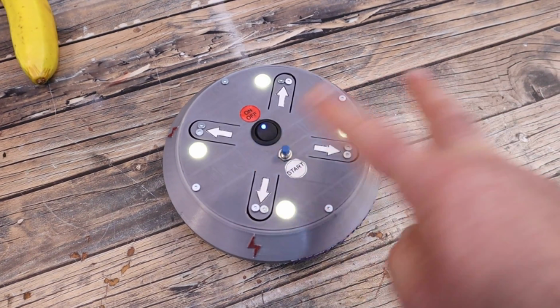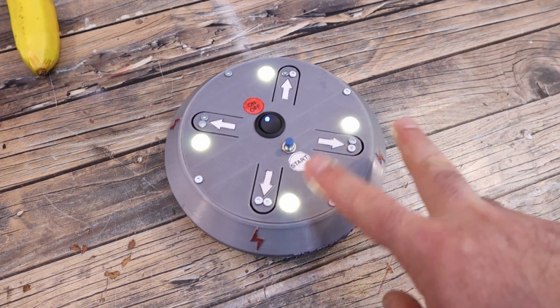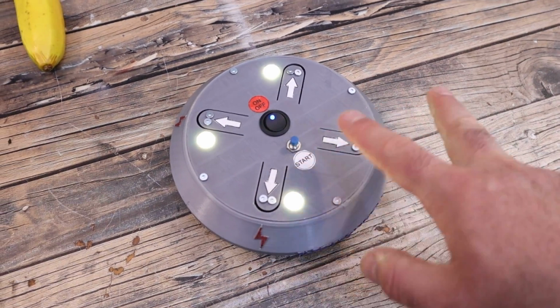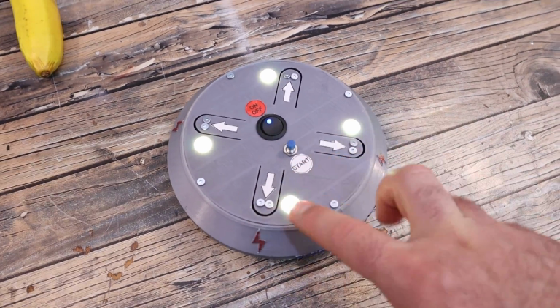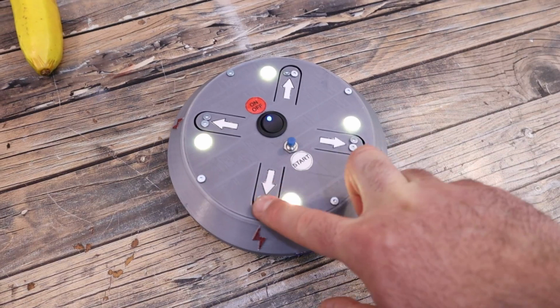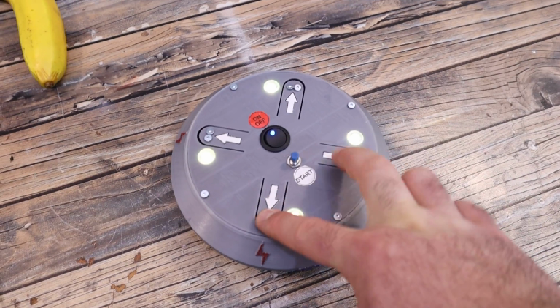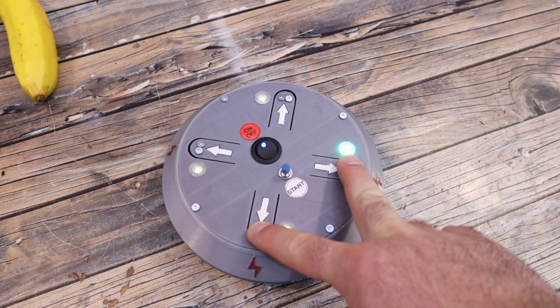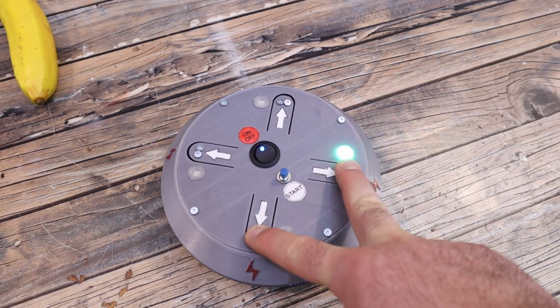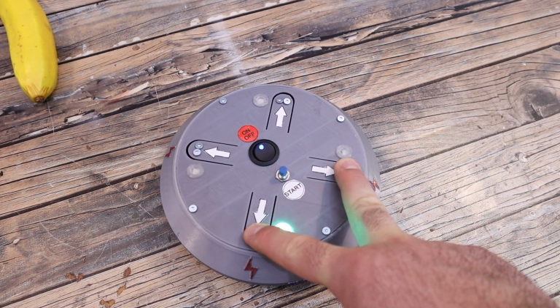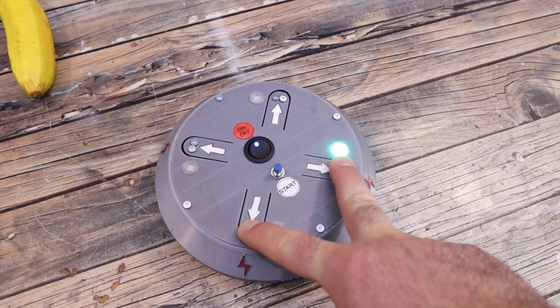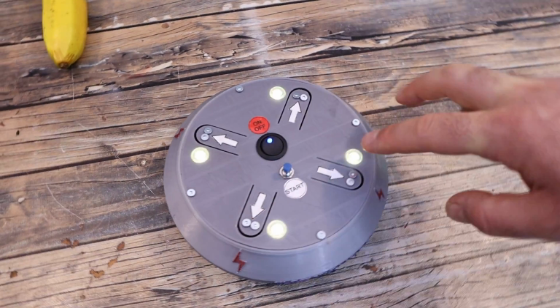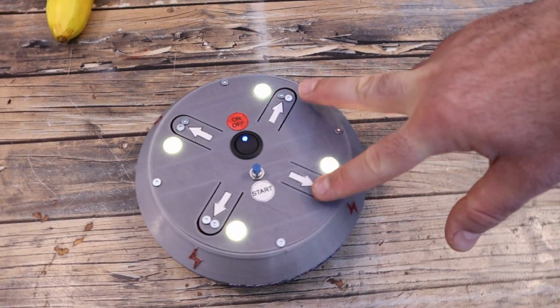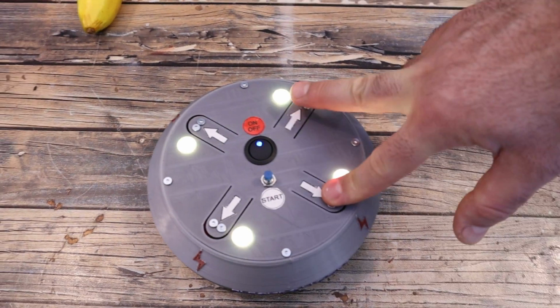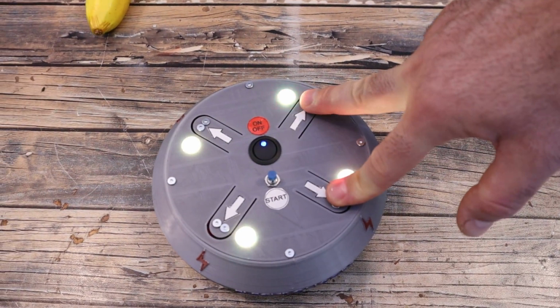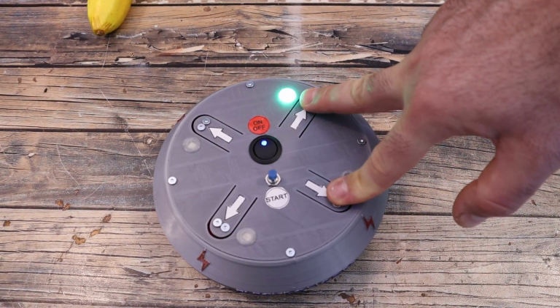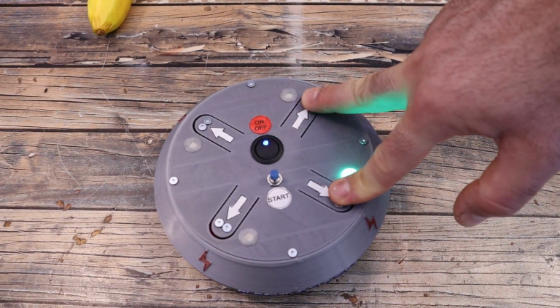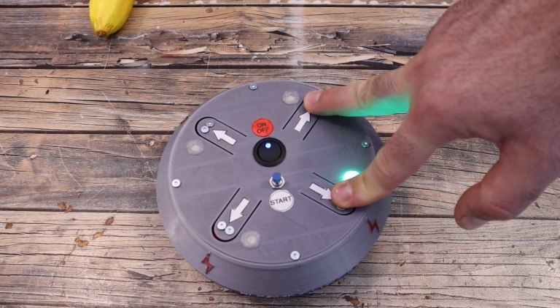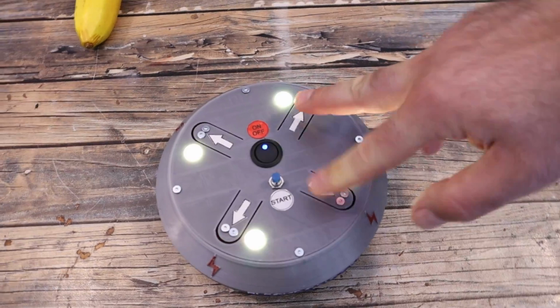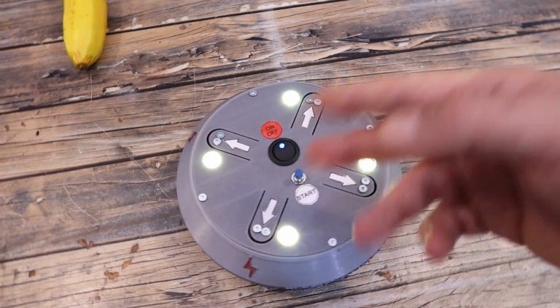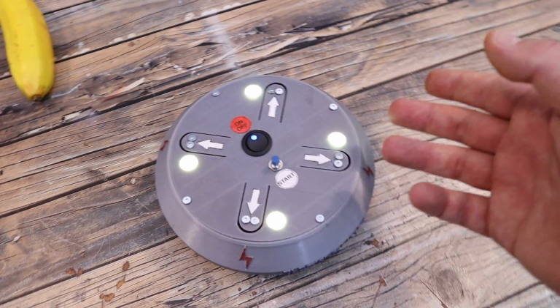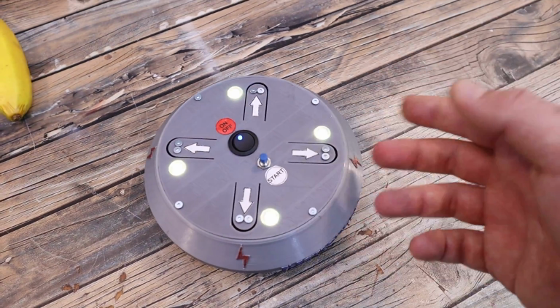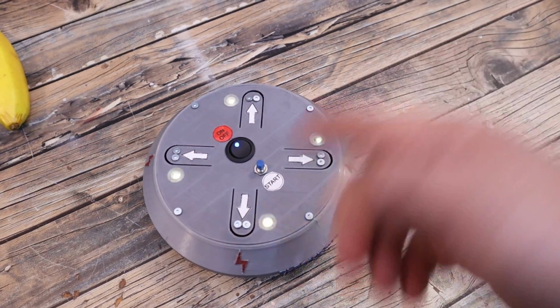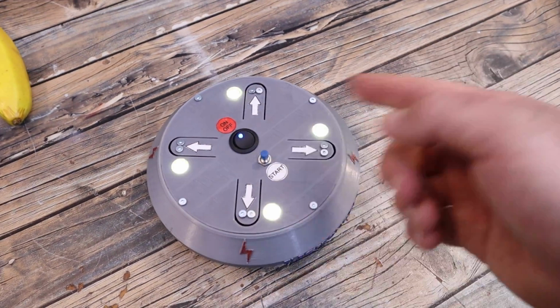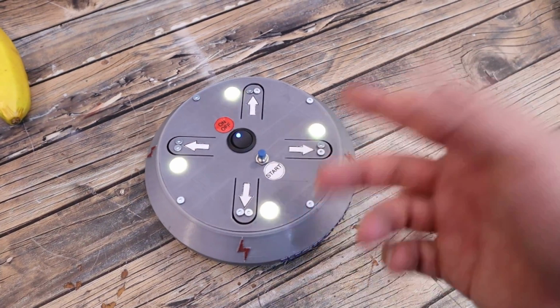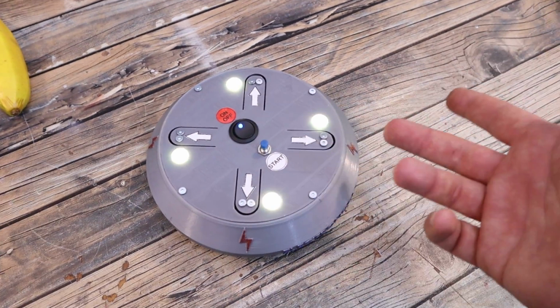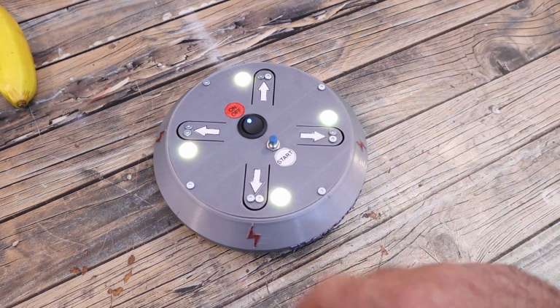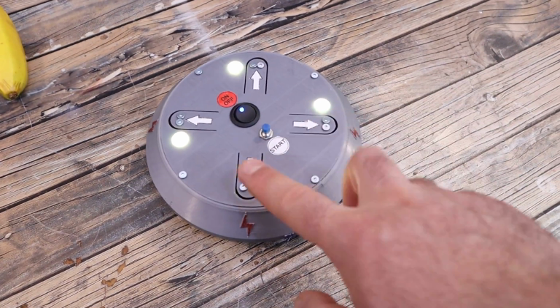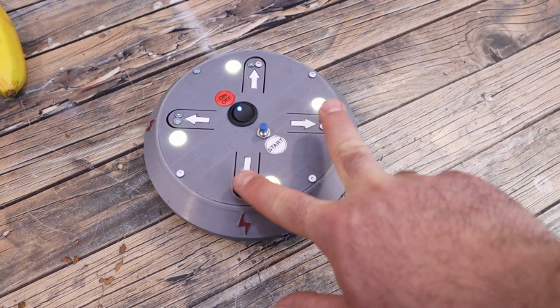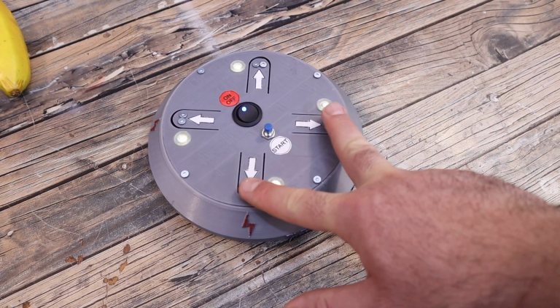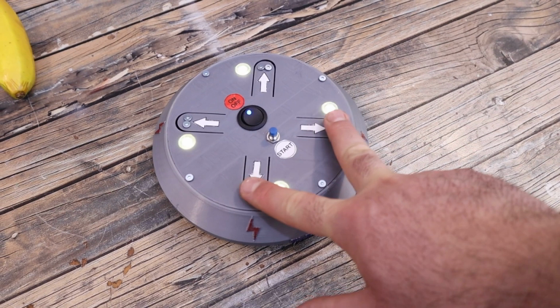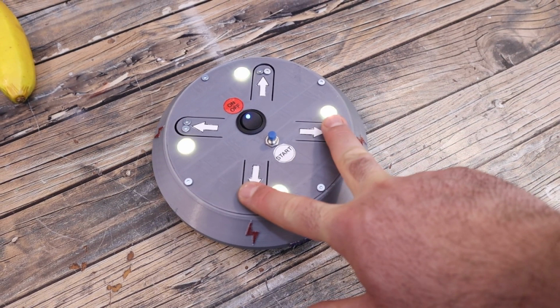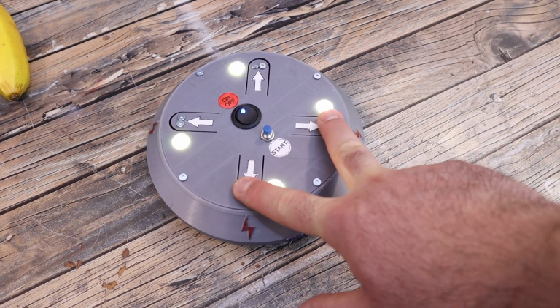For example this one or this one, but it can also be this one or this one. As you can see, the game will automatically detect which pads you are touching. So let's touch this one and wait for the electronic zap.